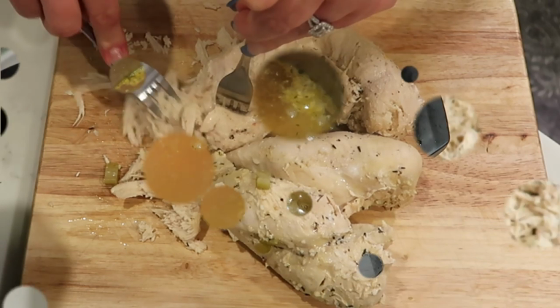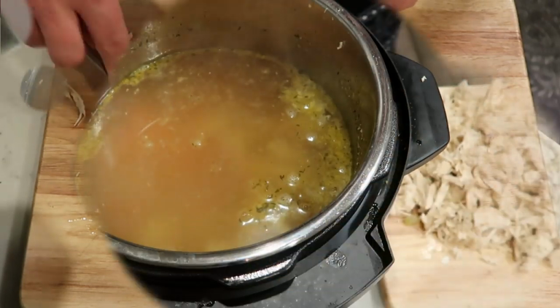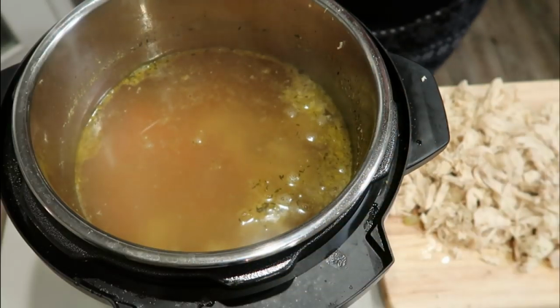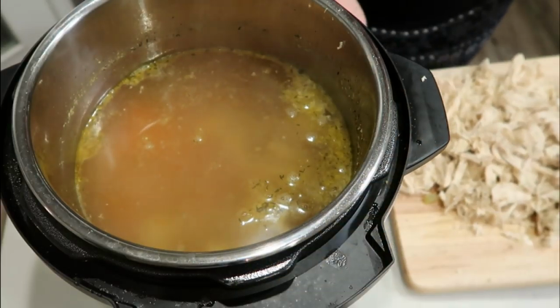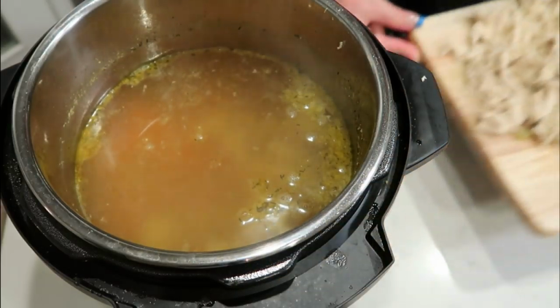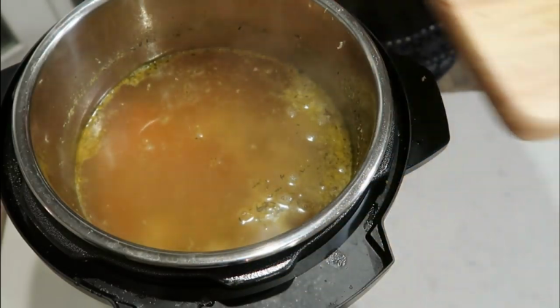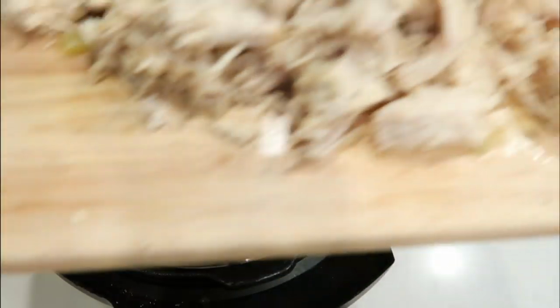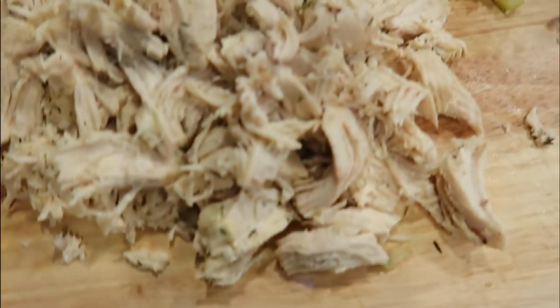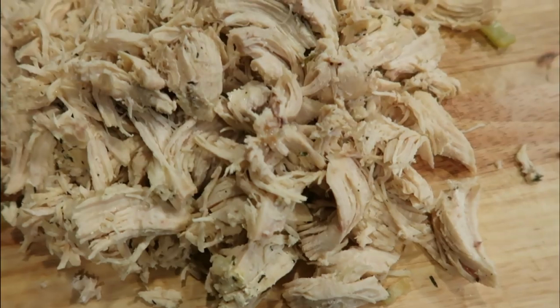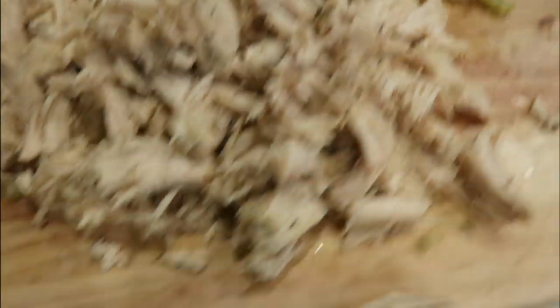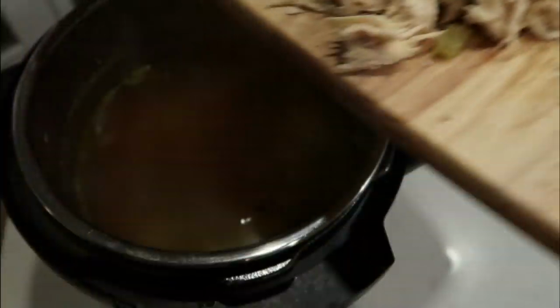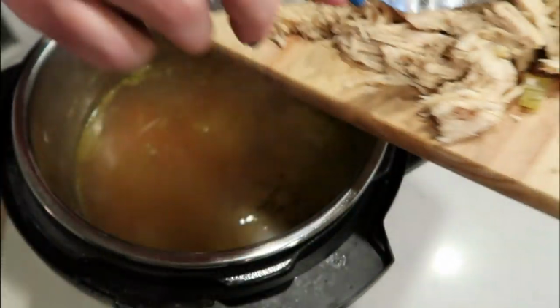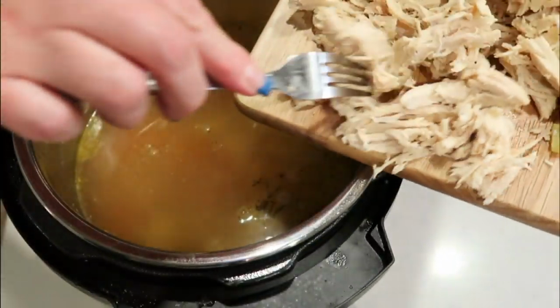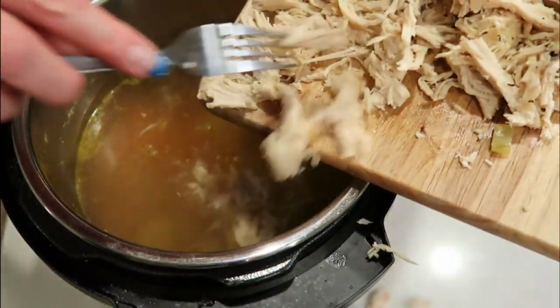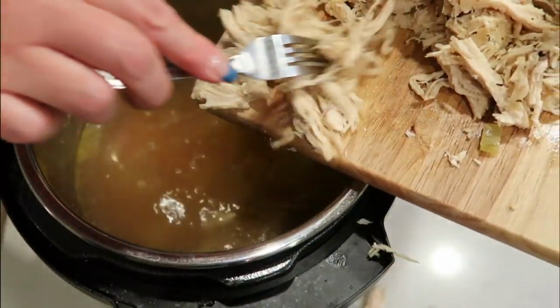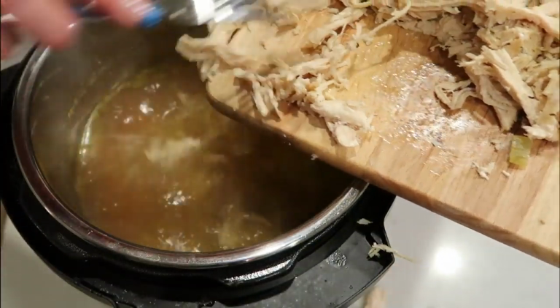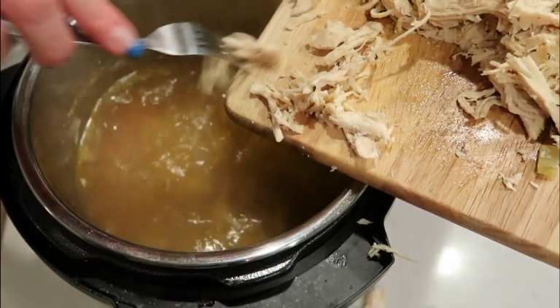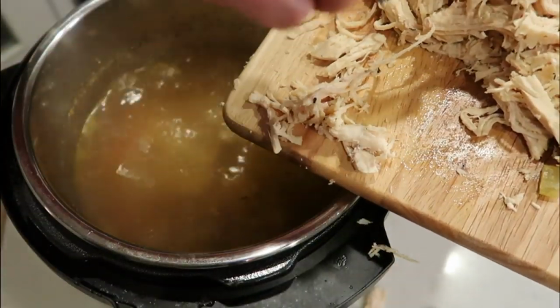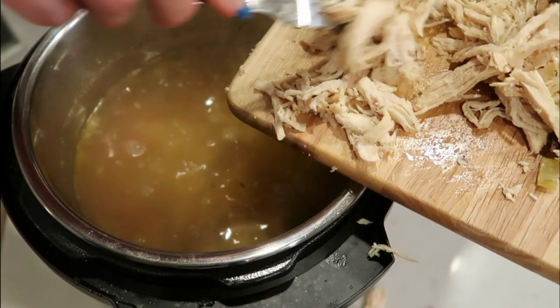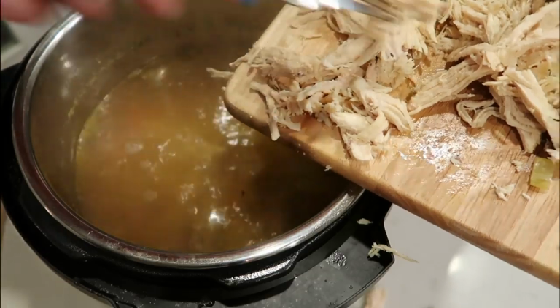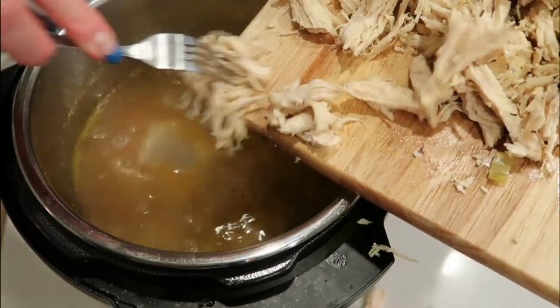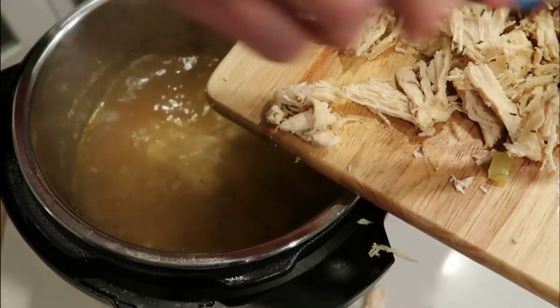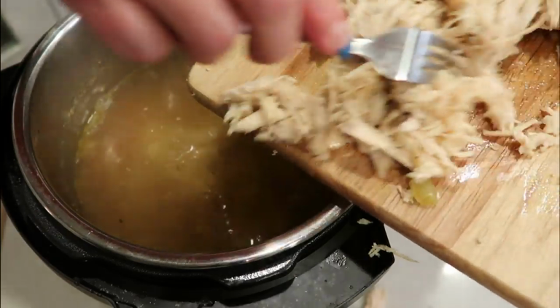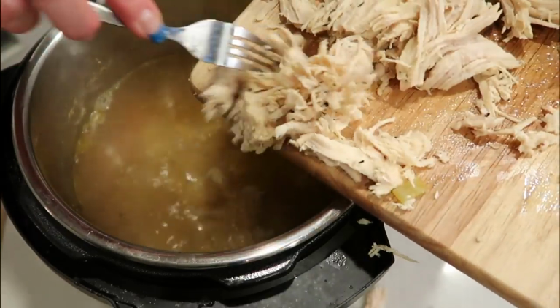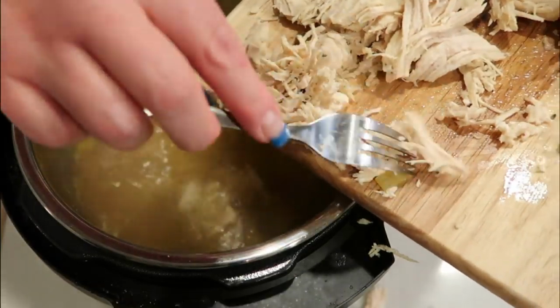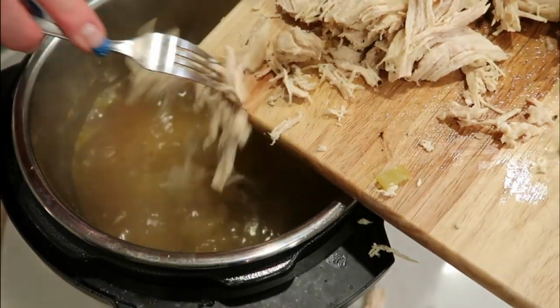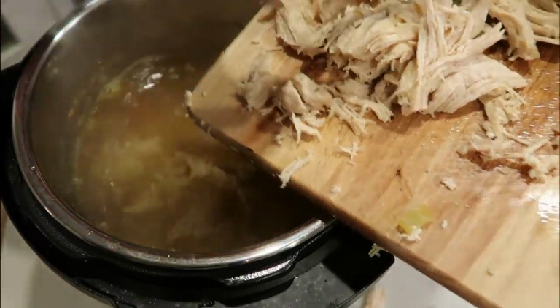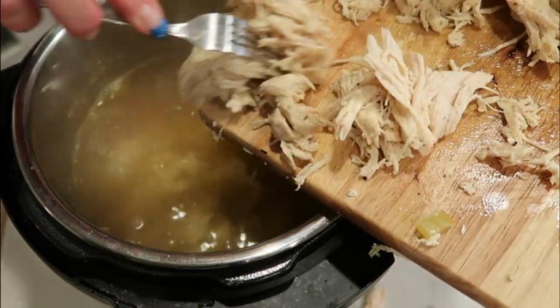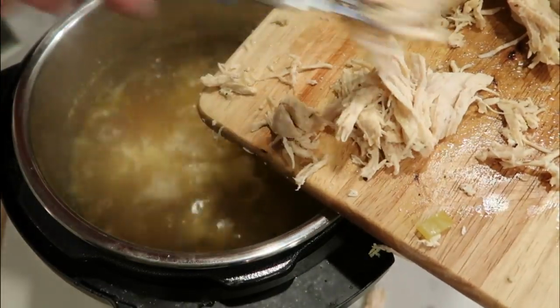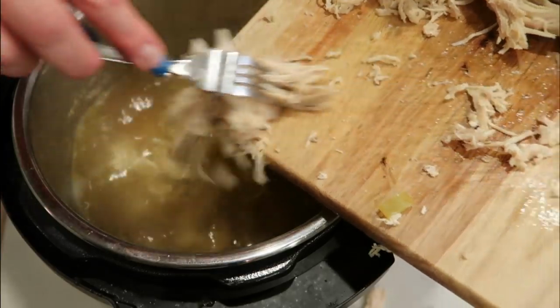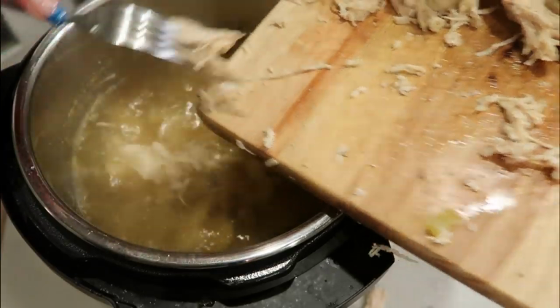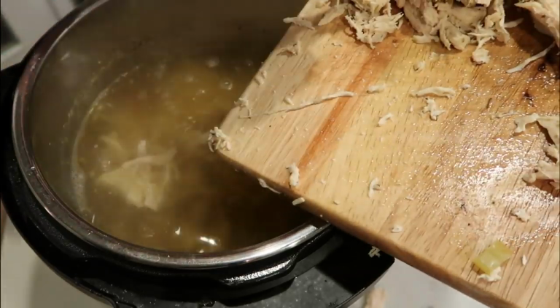Now we're going to go ahead and add that shredded chicken right back in. This is a ton of chicken. Be careful not to splash yourself because the liquid is incredibly hot. Once the chicken is added back in, it'll be time for some noodles.